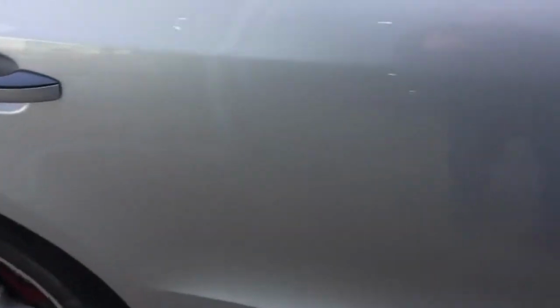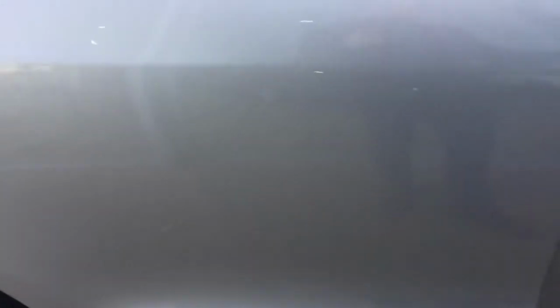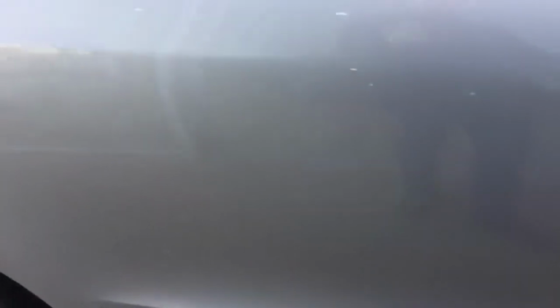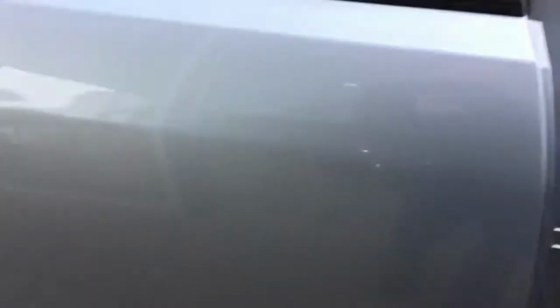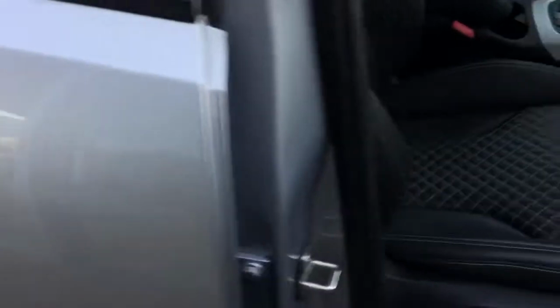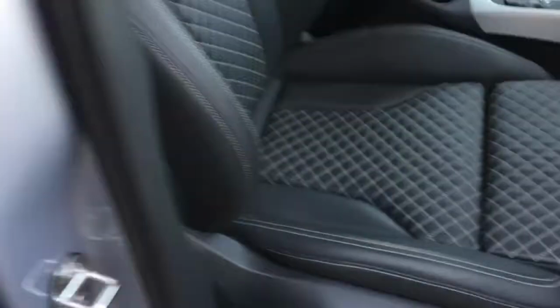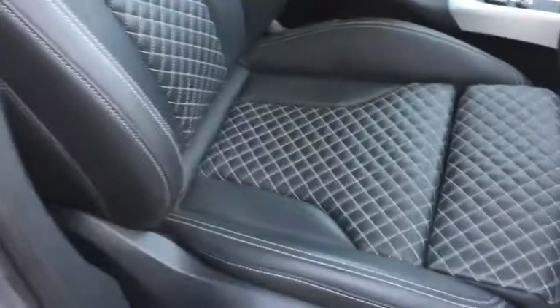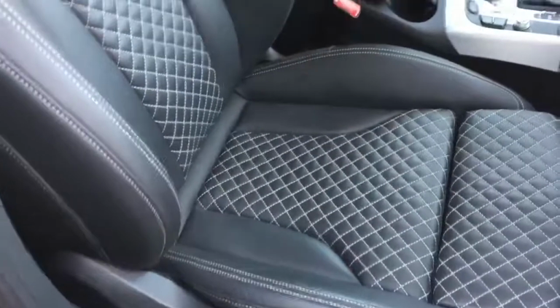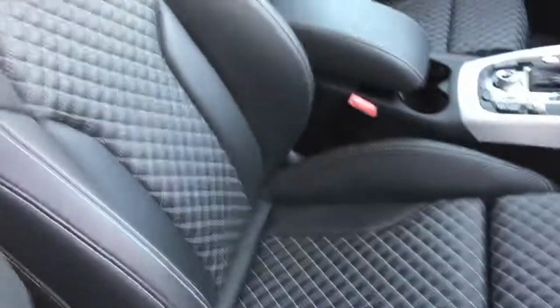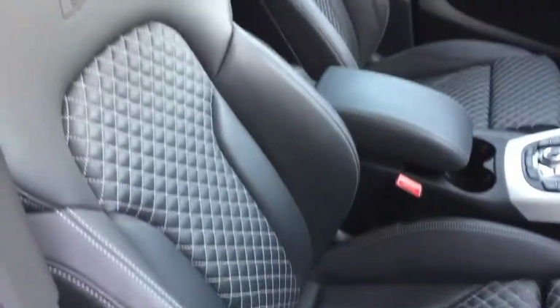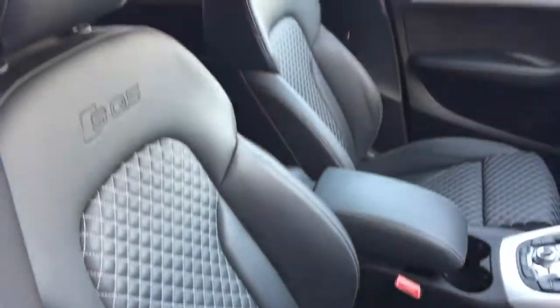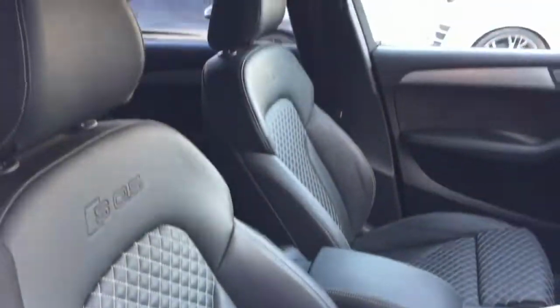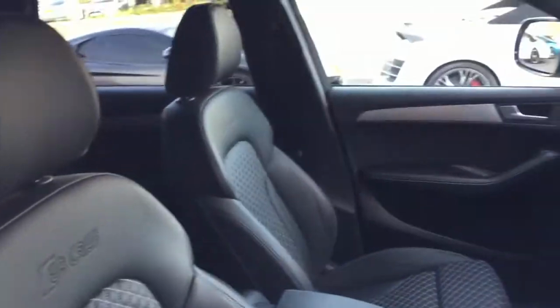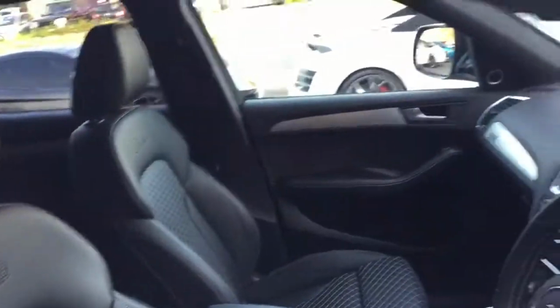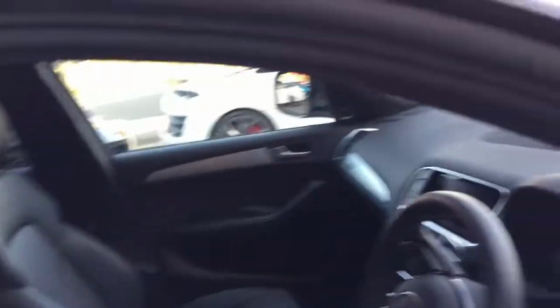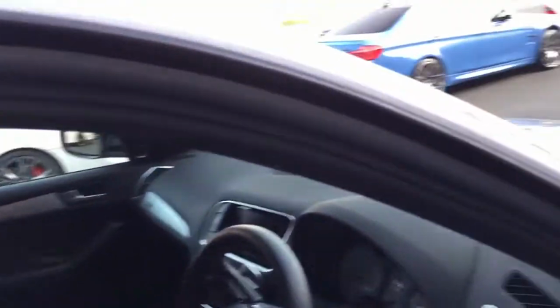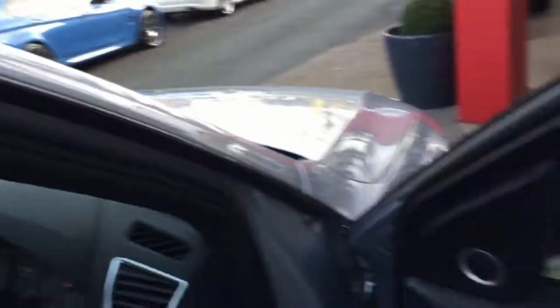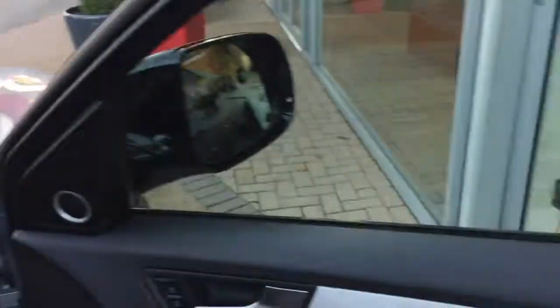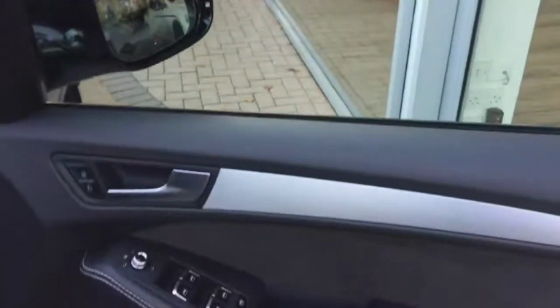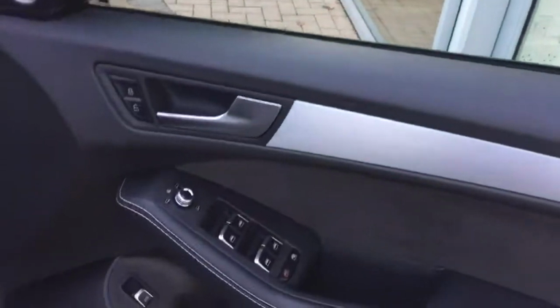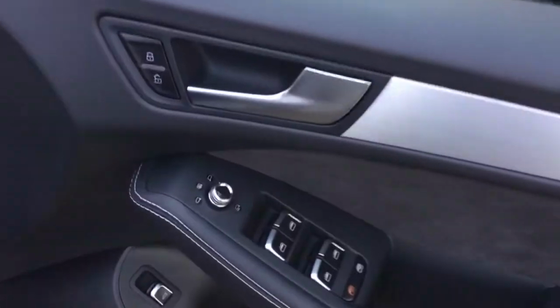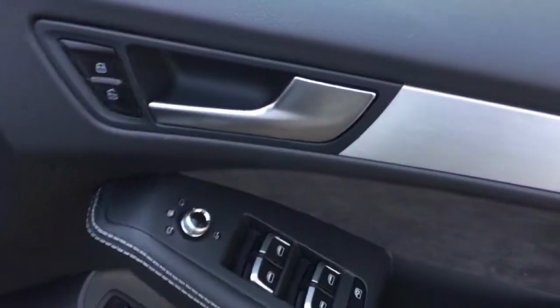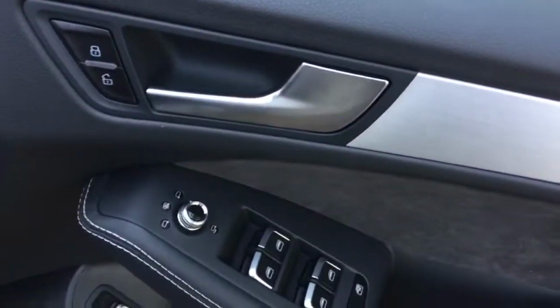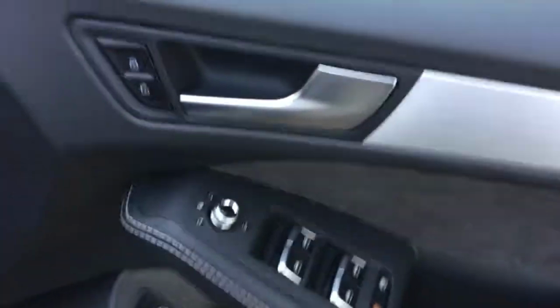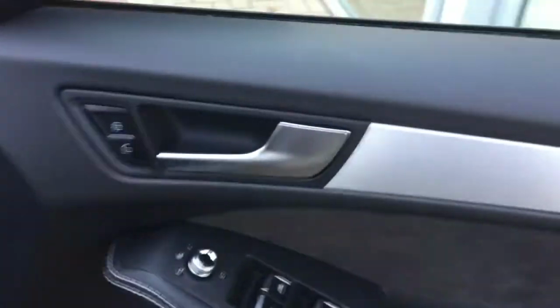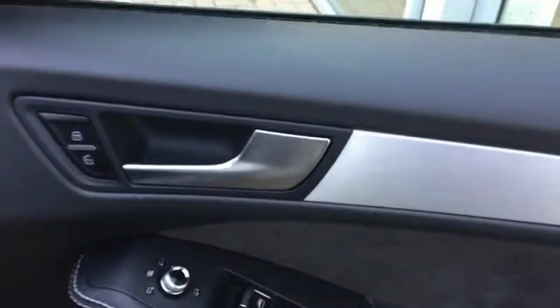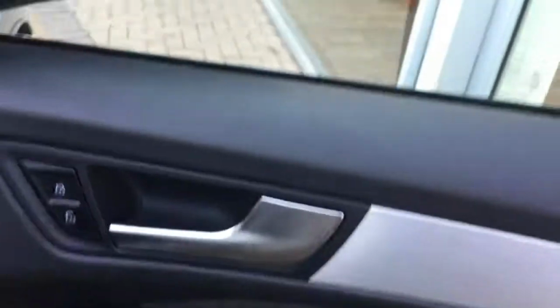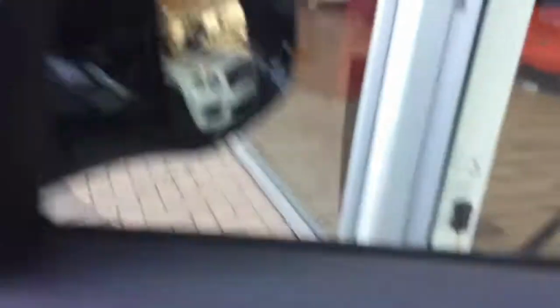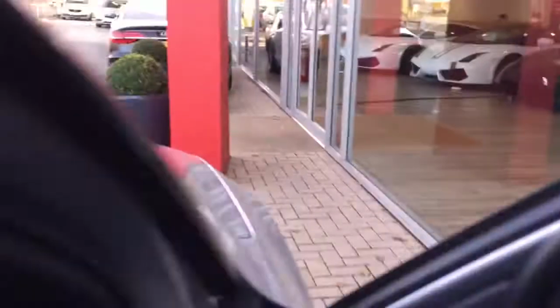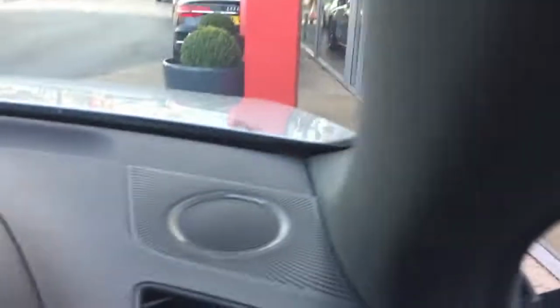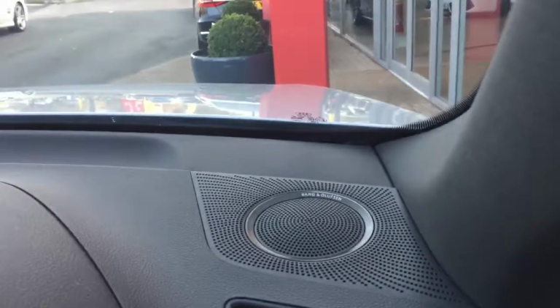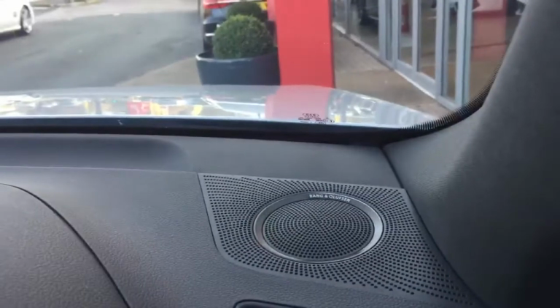Towards the front, we have the electric heated front seats. As you can see on the door cards, we've also got the electric heated folding wing mirror function as a nice option.